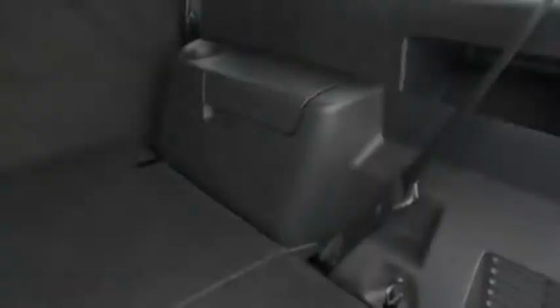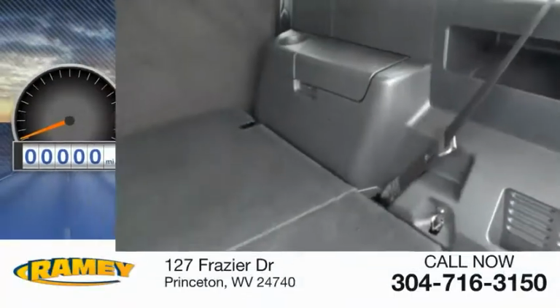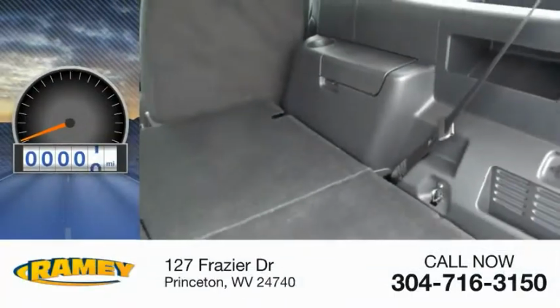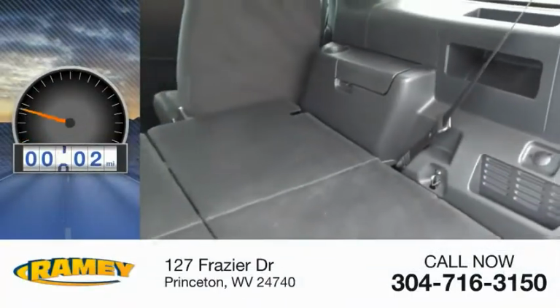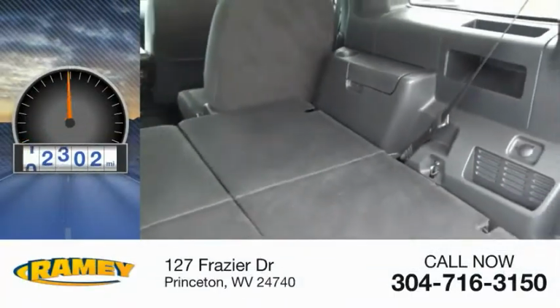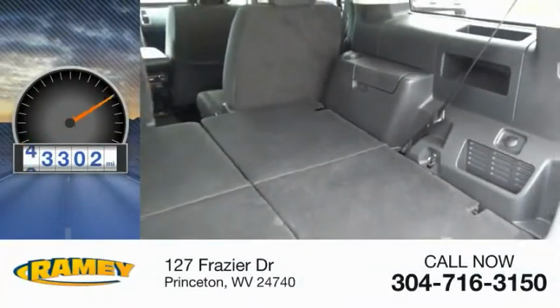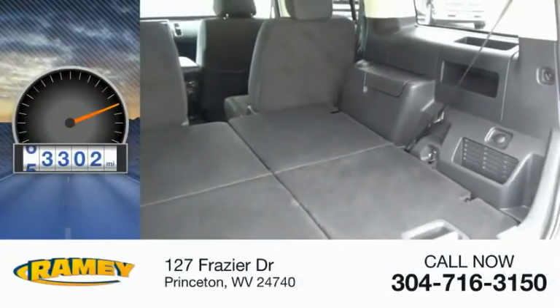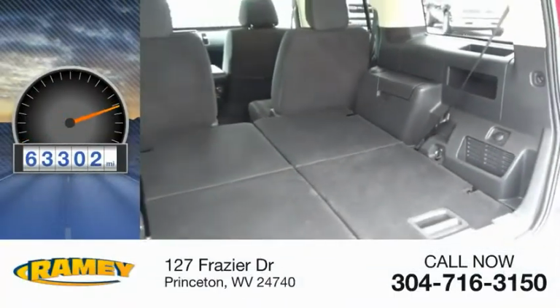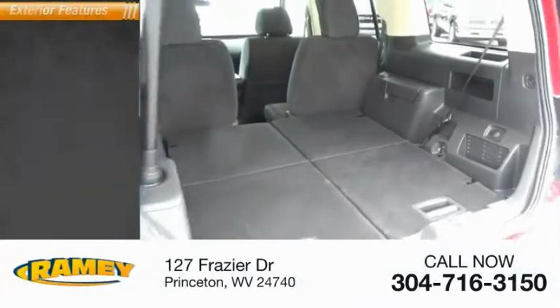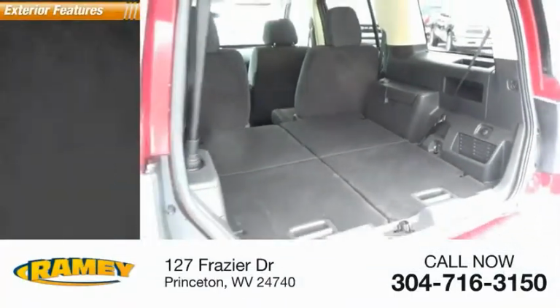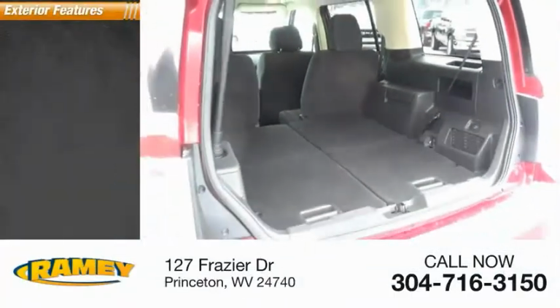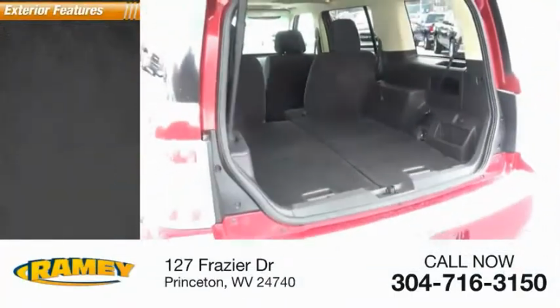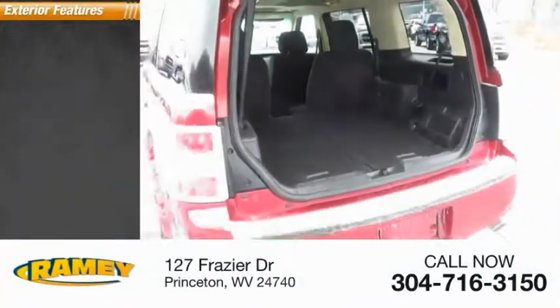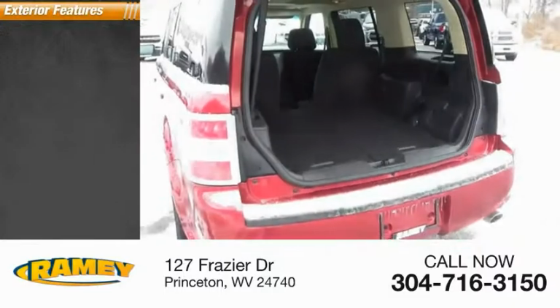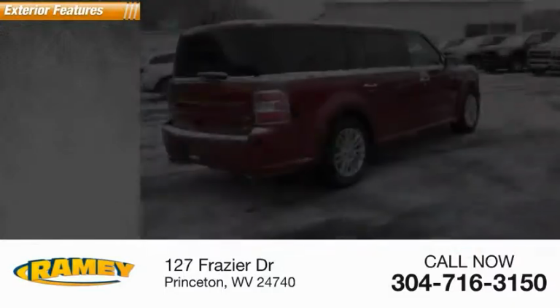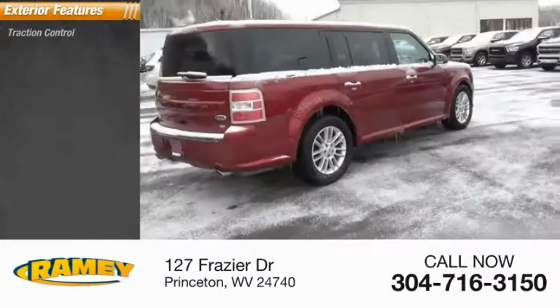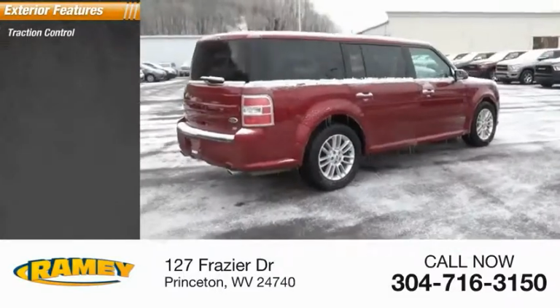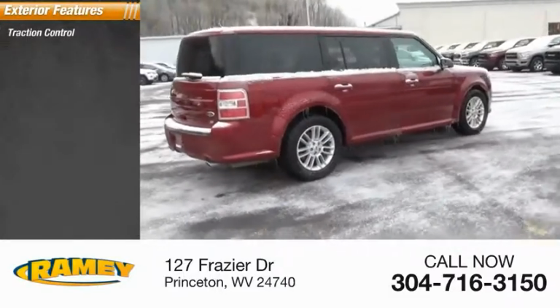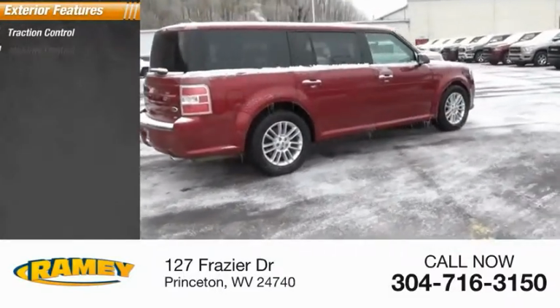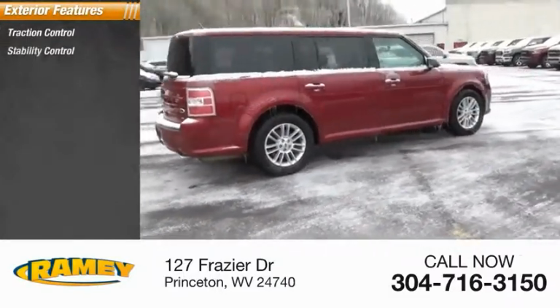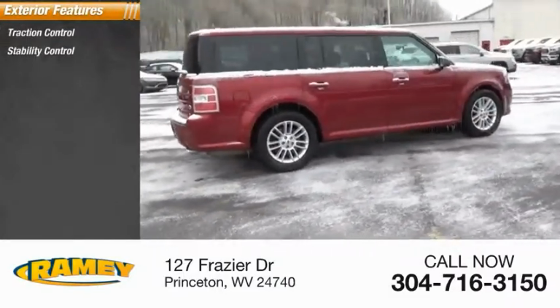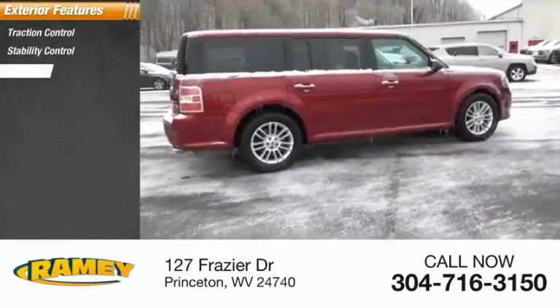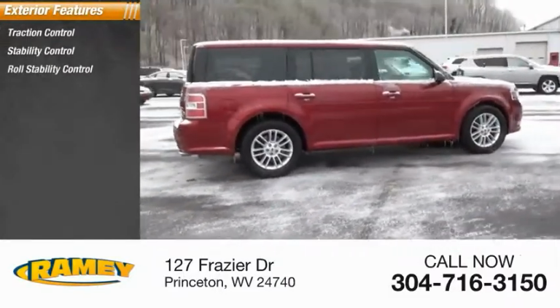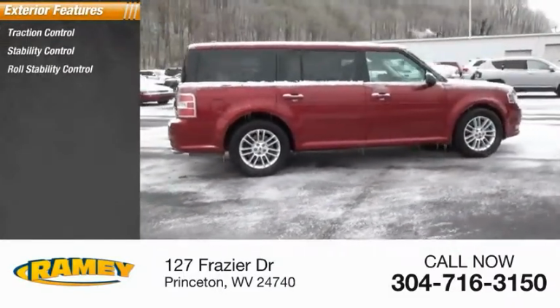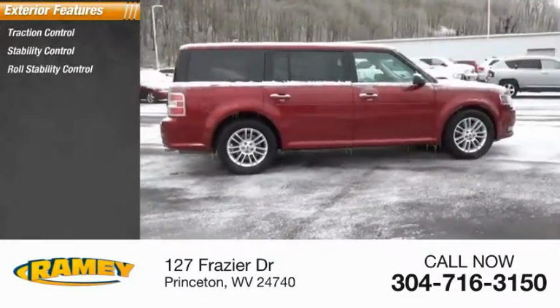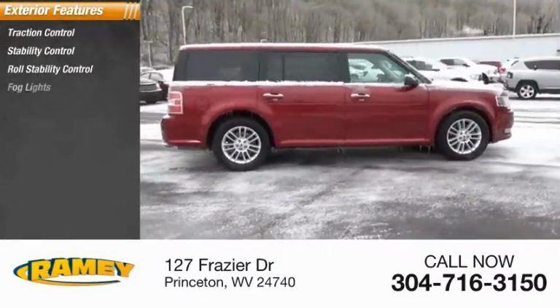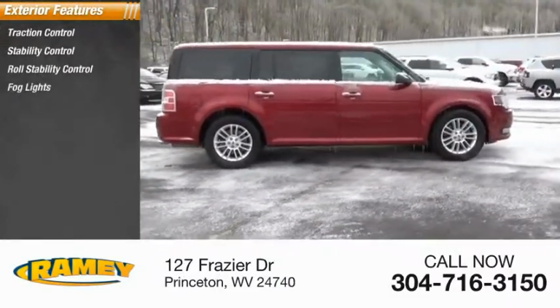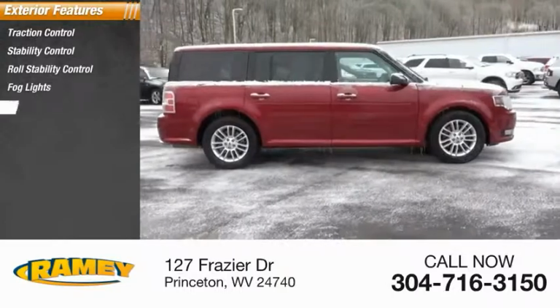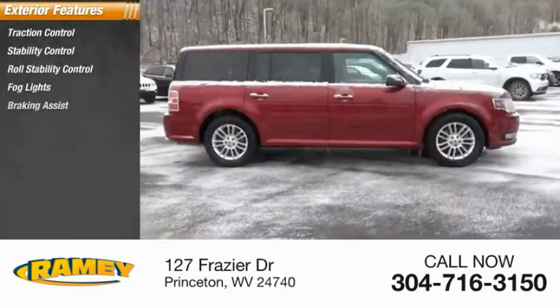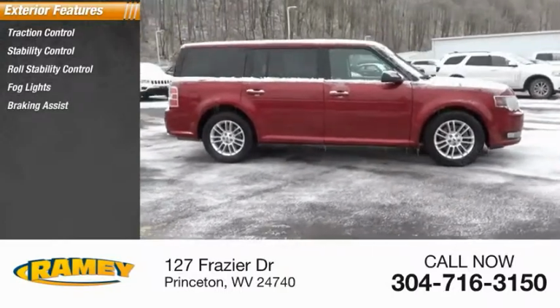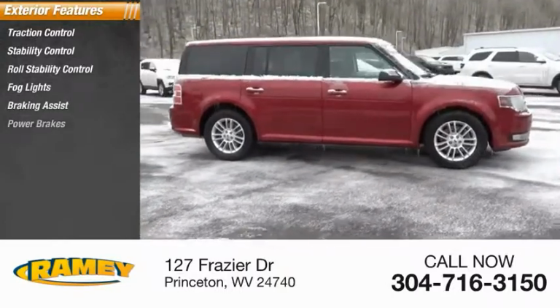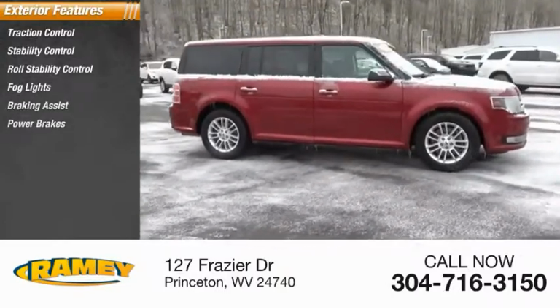This vehicle has less than 65,000 miles. Here are some of this vehicle's great options: traction control, stability control, roll stability control, fog lights, braking assist, power brakes.